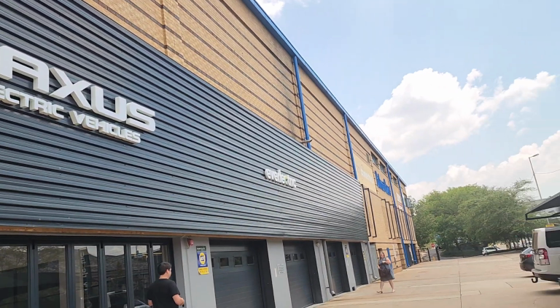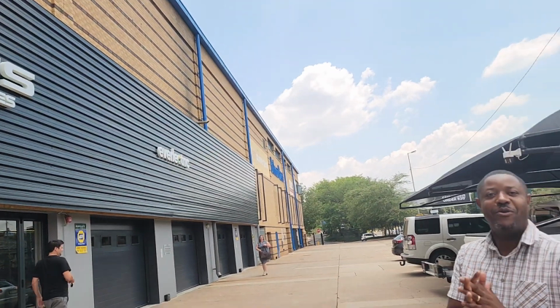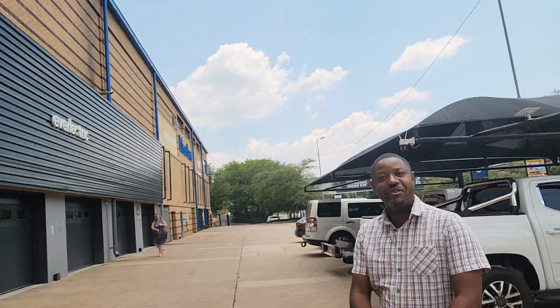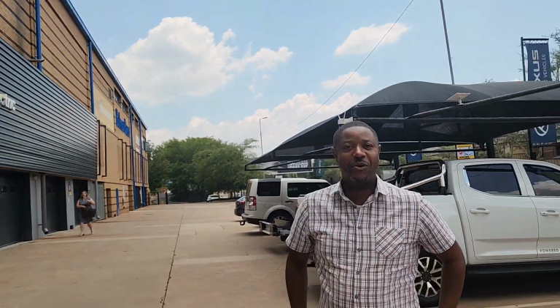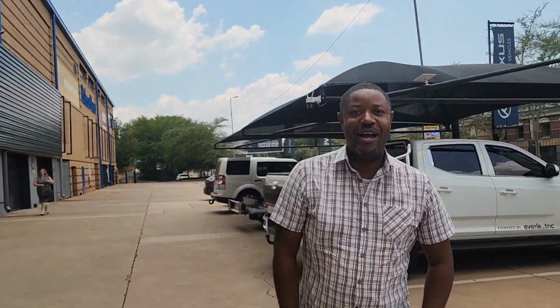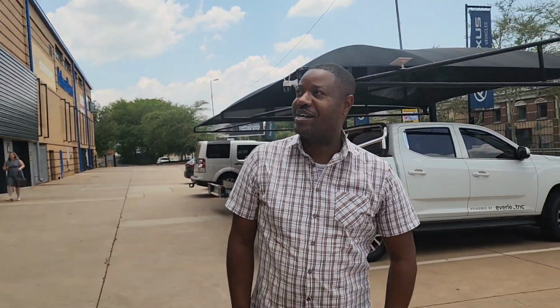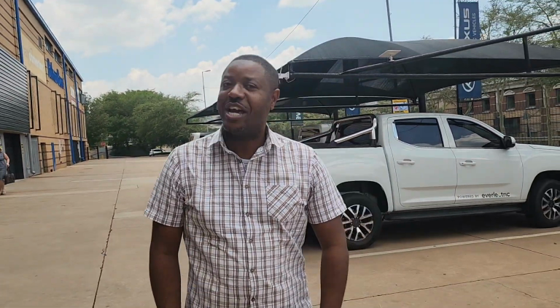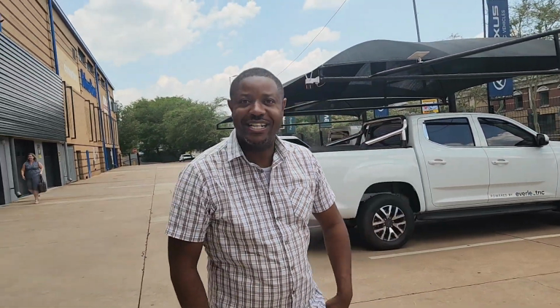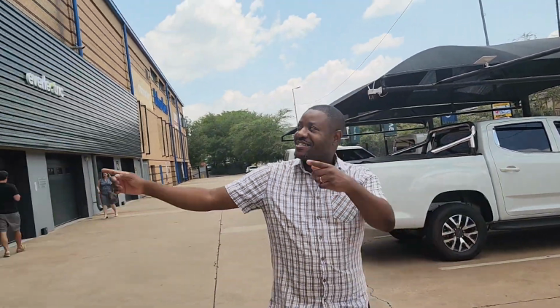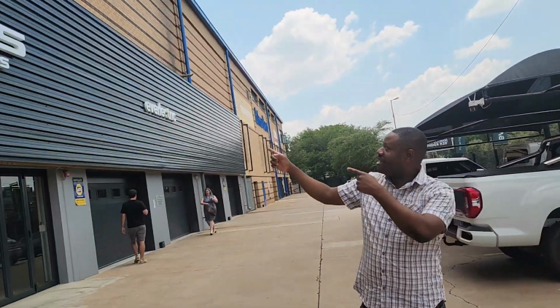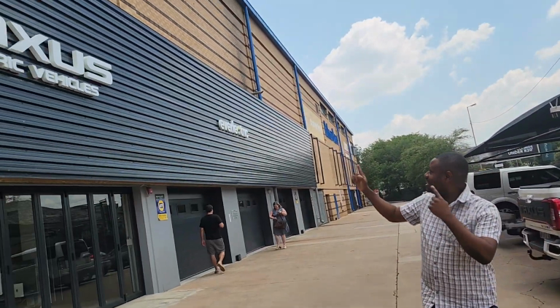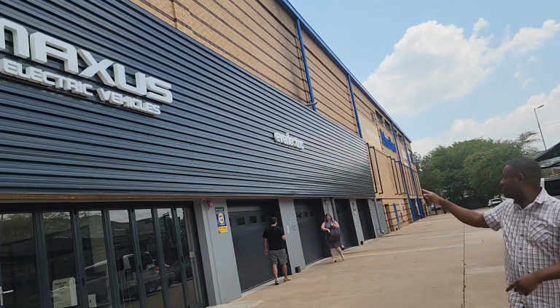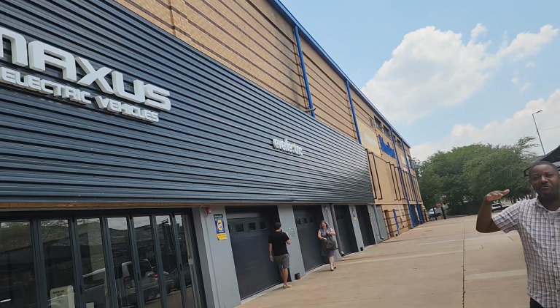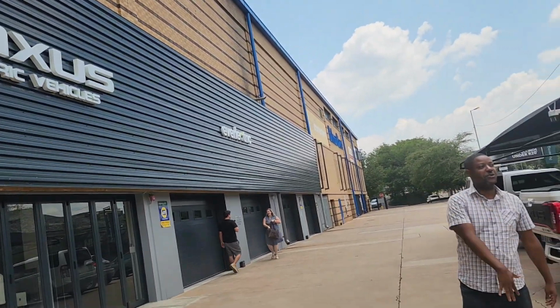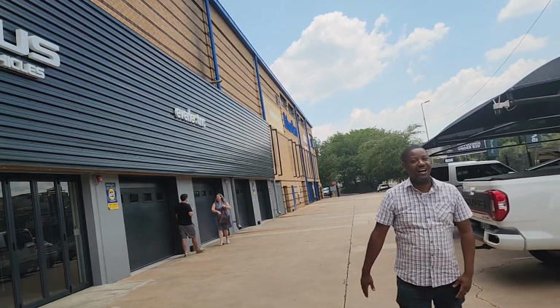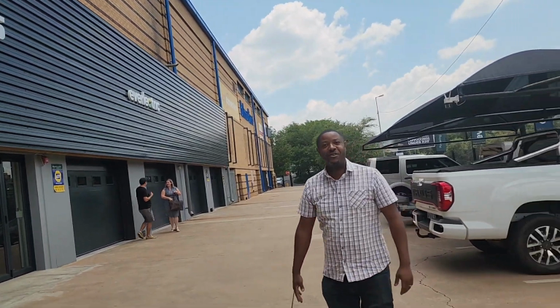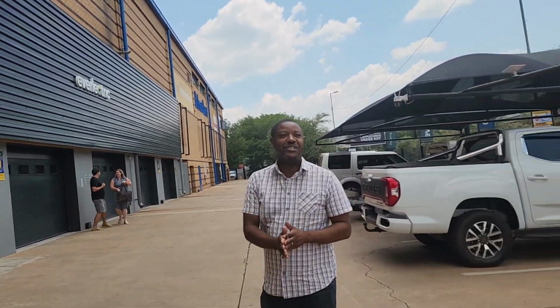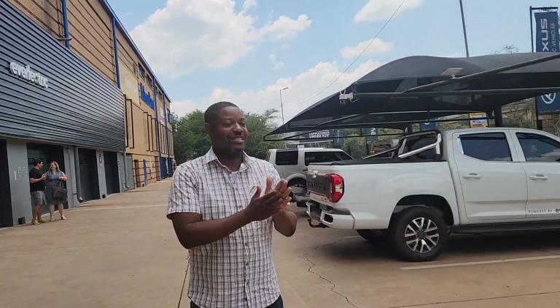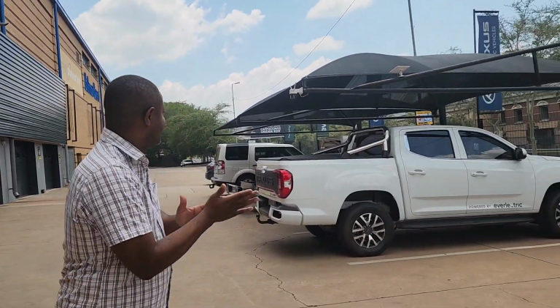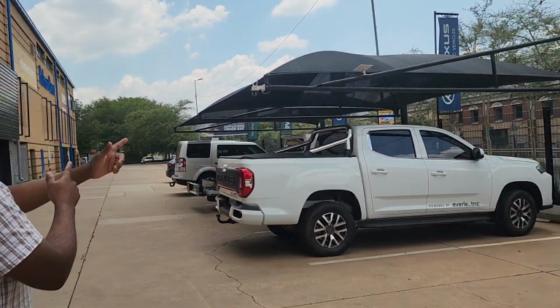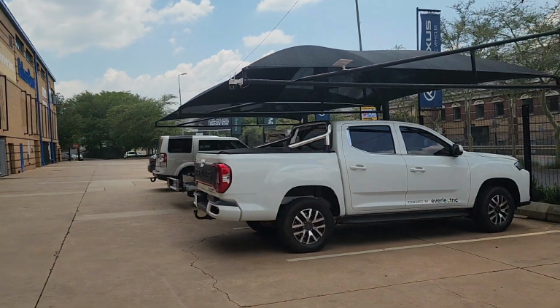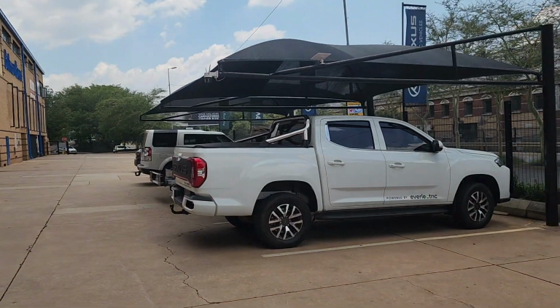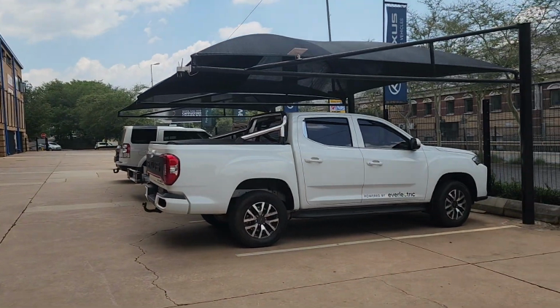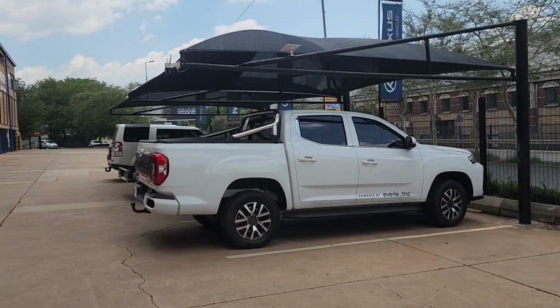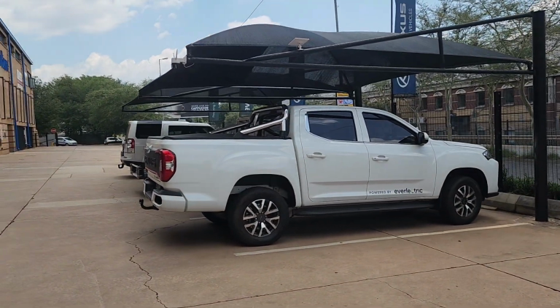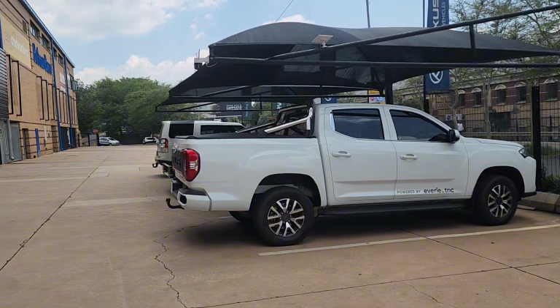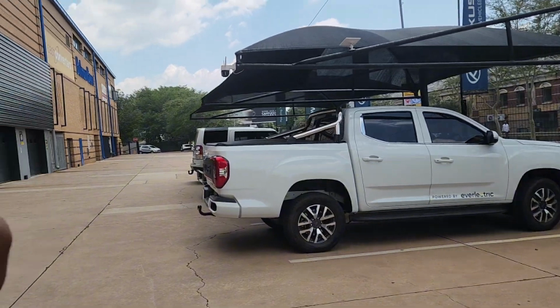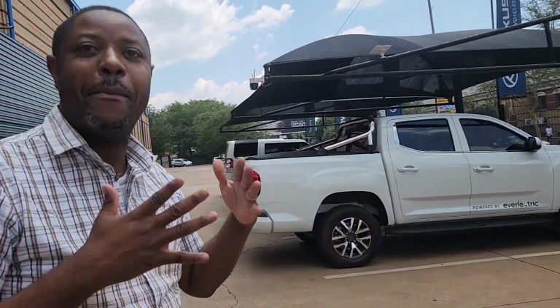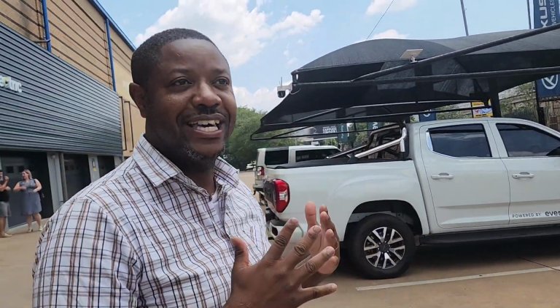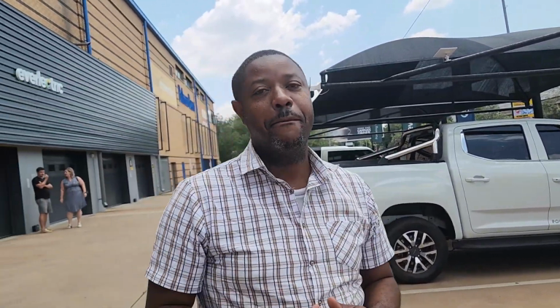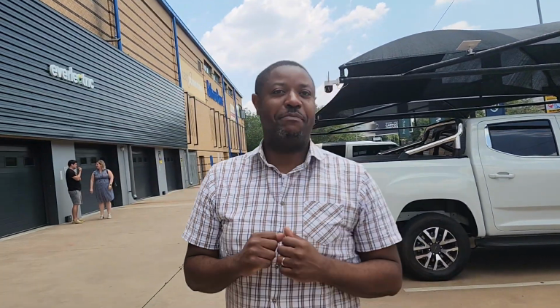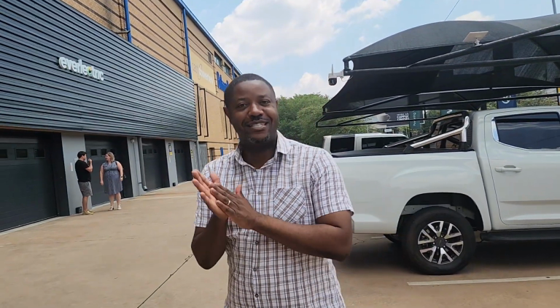Good morning everybody, Joey K back in the mix. Today we are at Sight AXAXE Electric Rifles in Victoria. We are going to check out the AXAXE K90 EV fully electric pickup. Let's go!